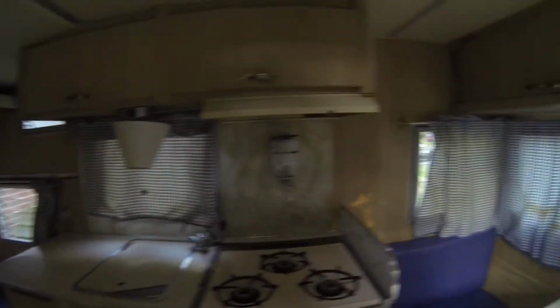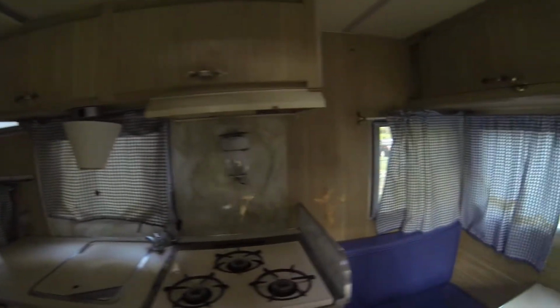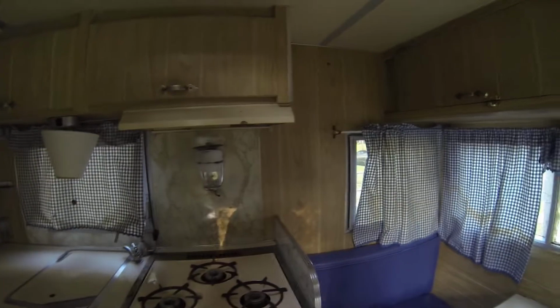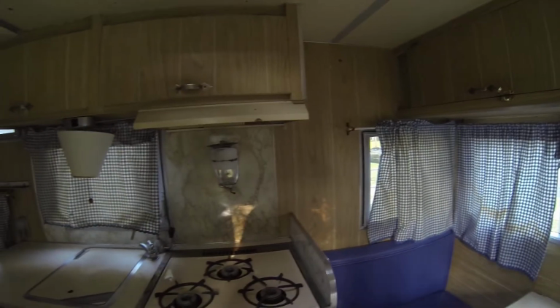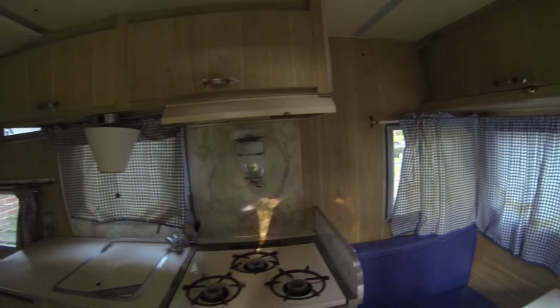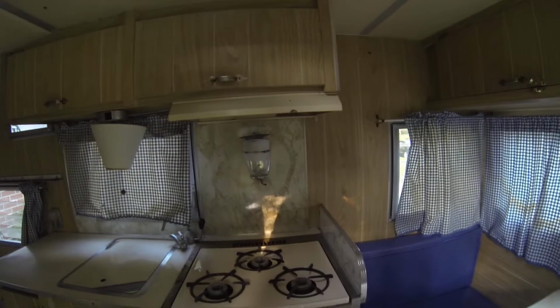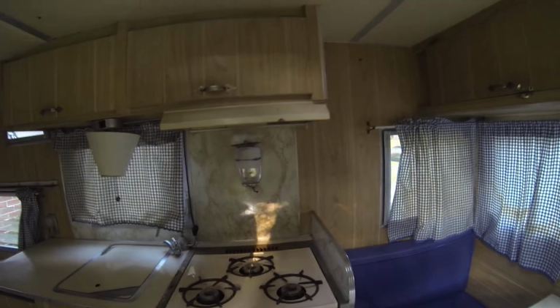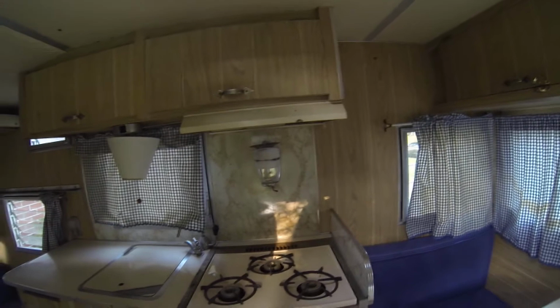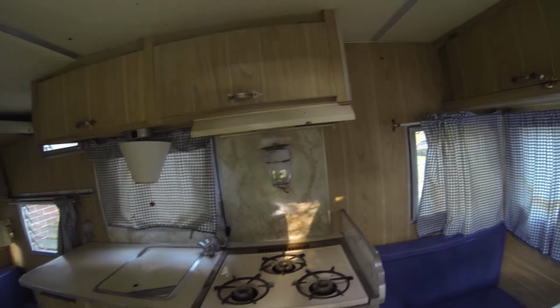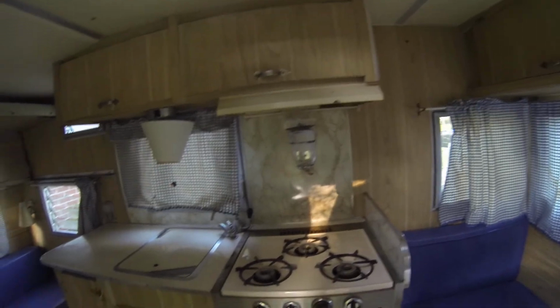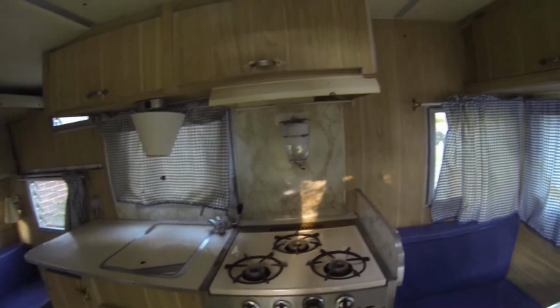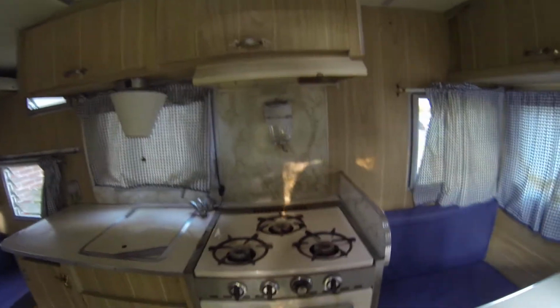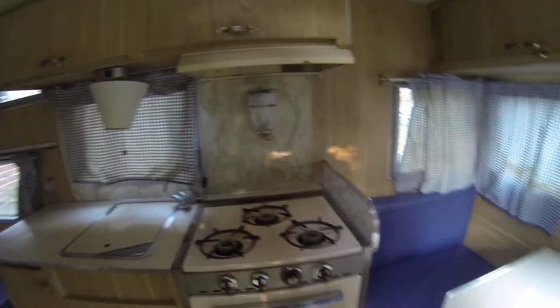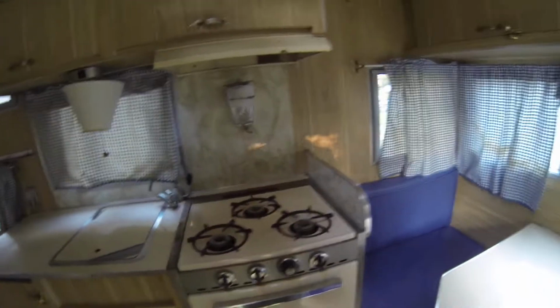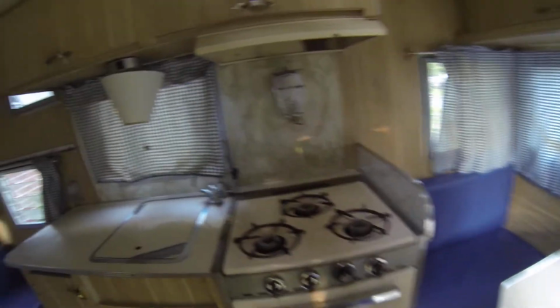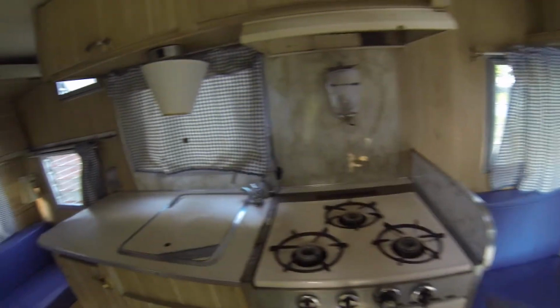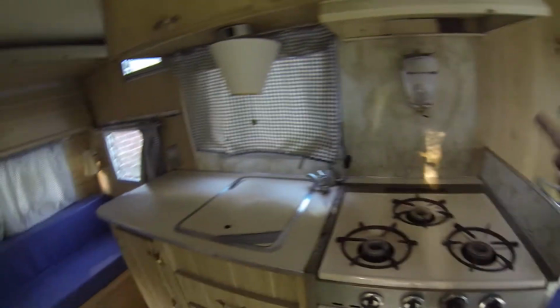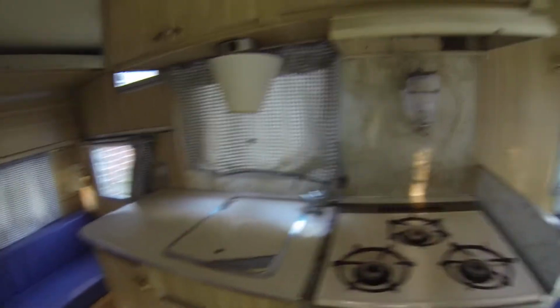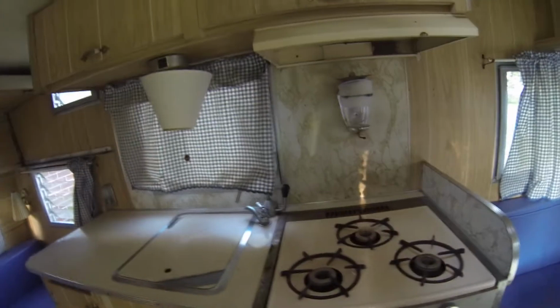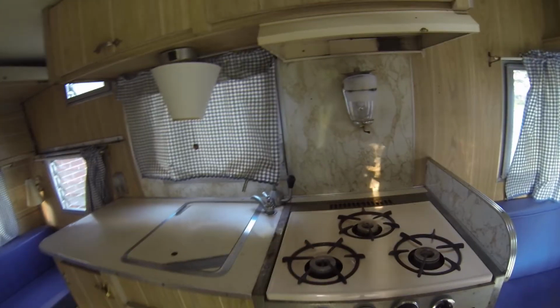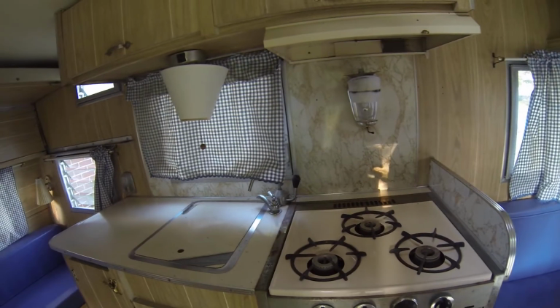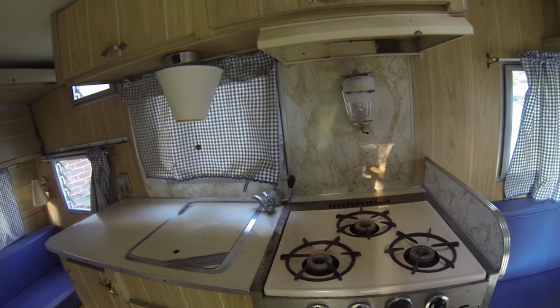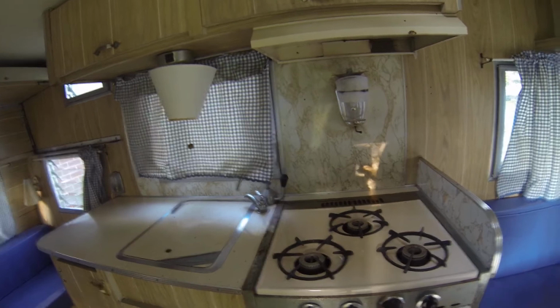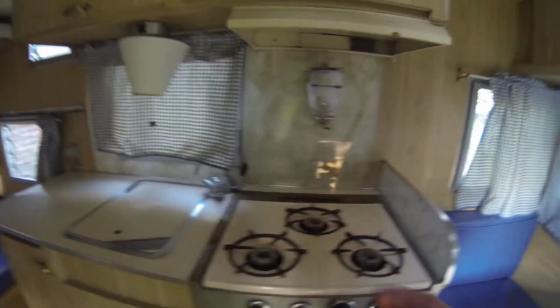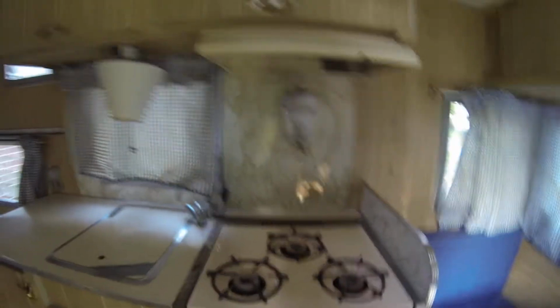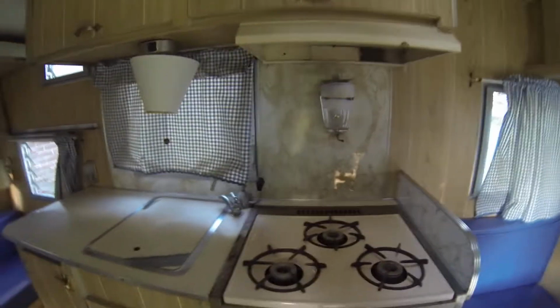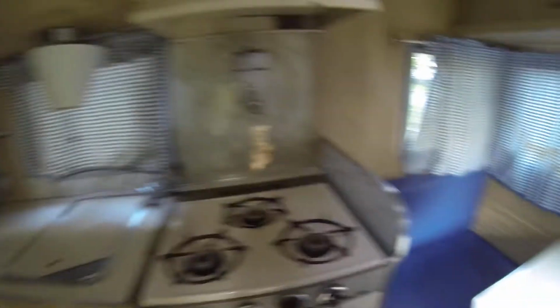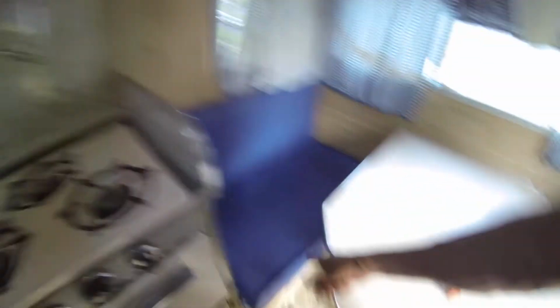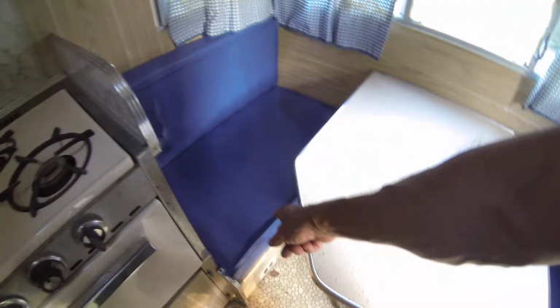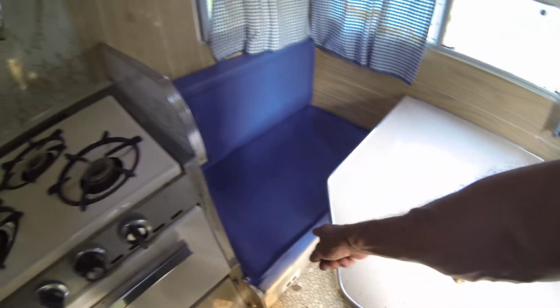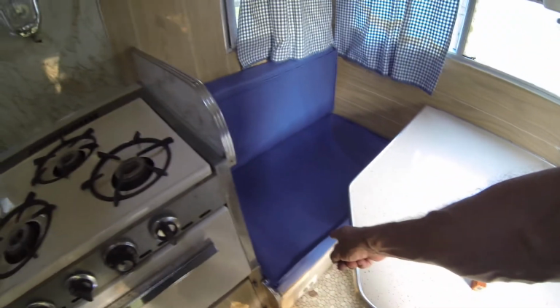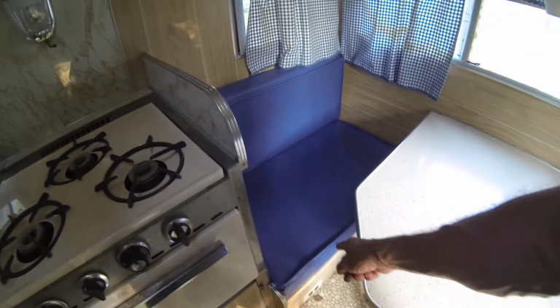Inside, we have a propane stove — I have no idea if it works. Got a water tank under this seat.